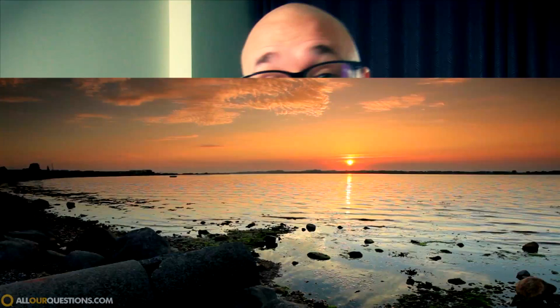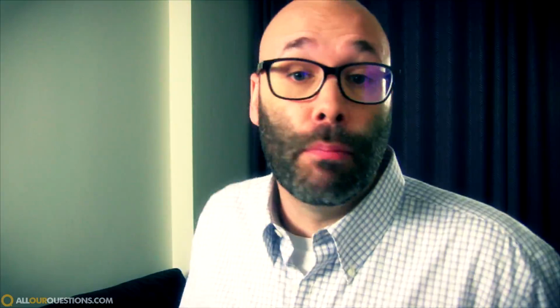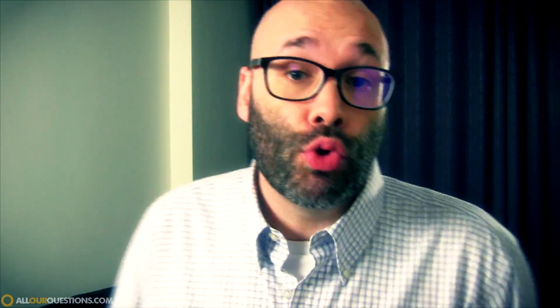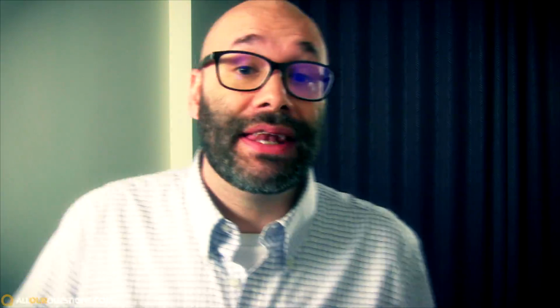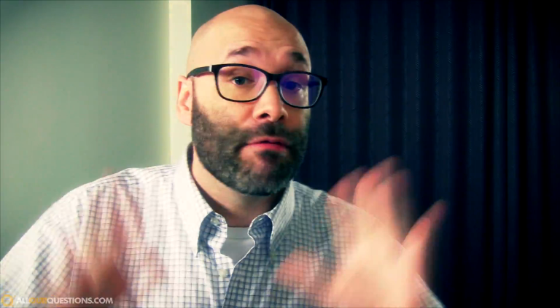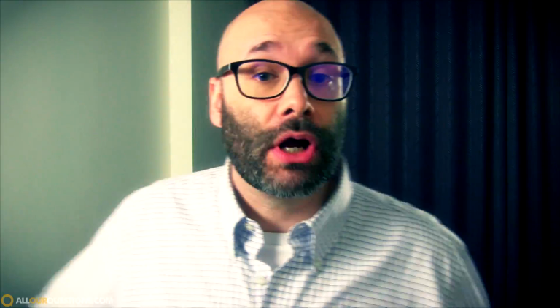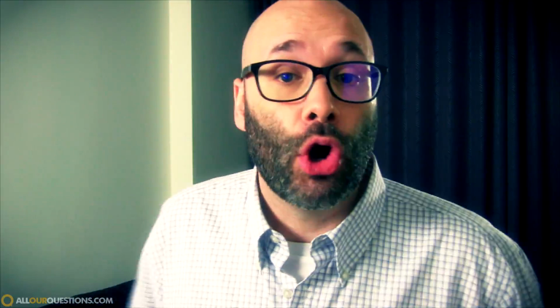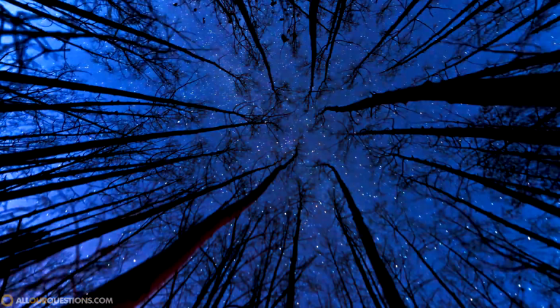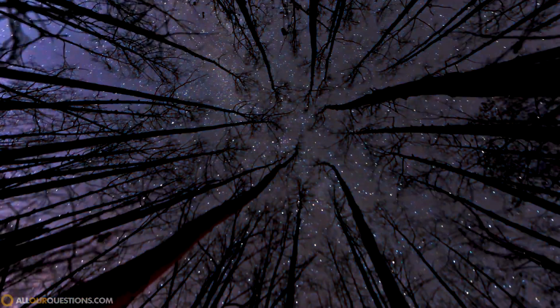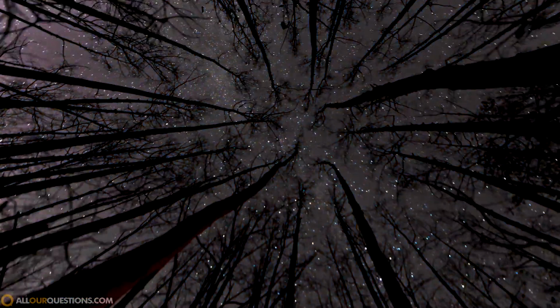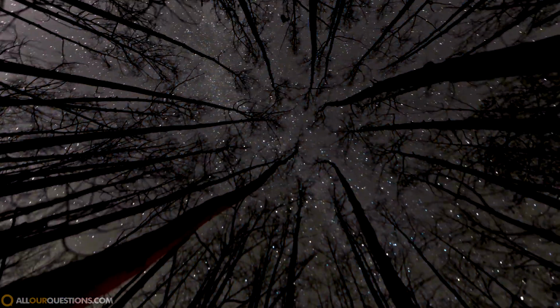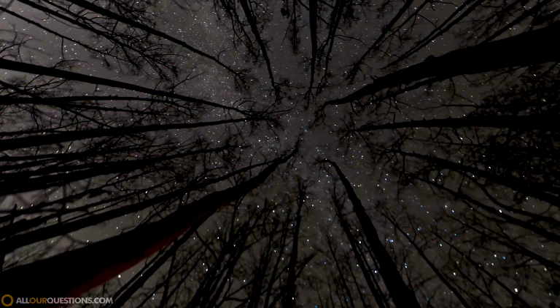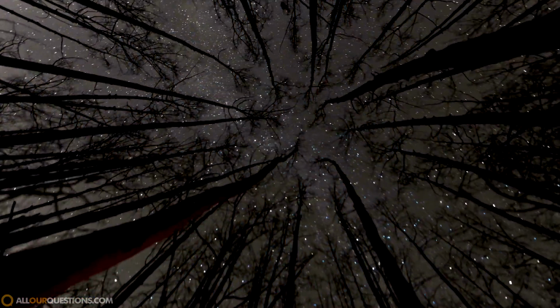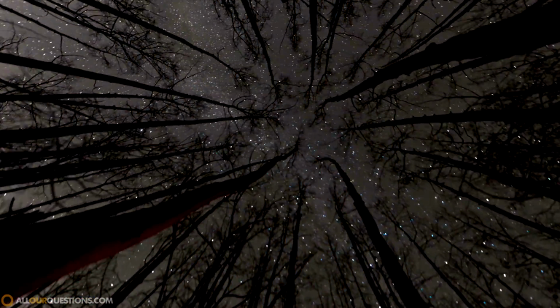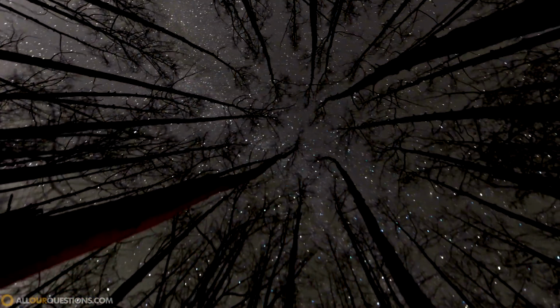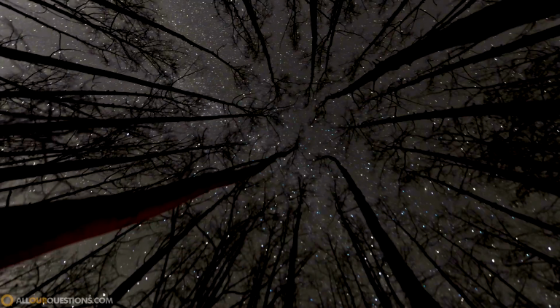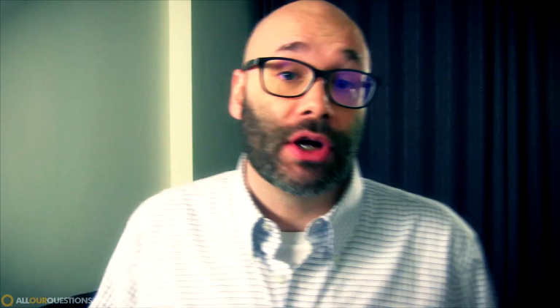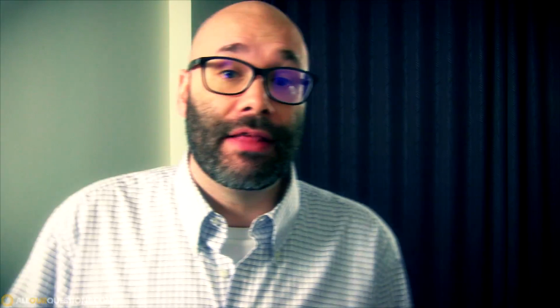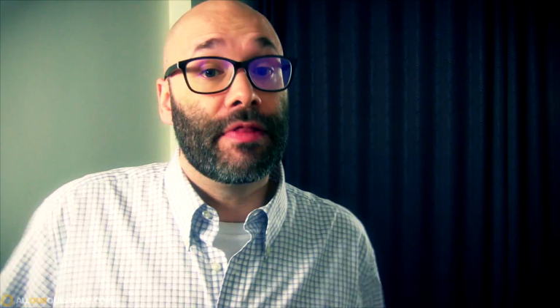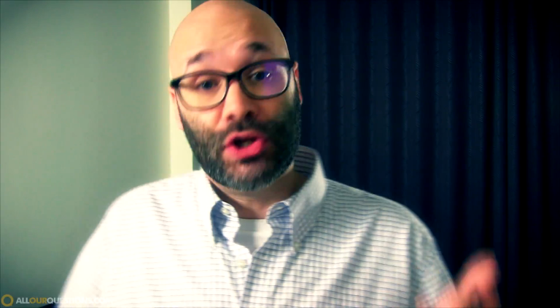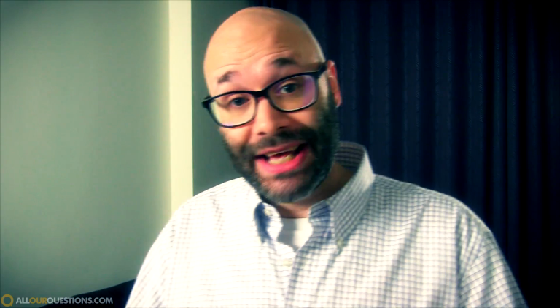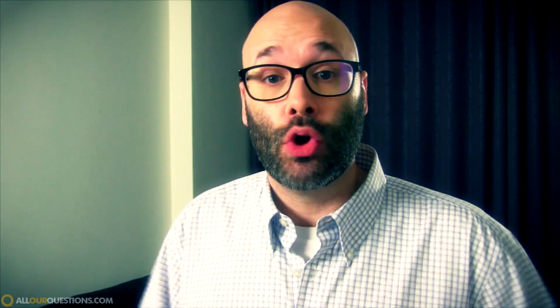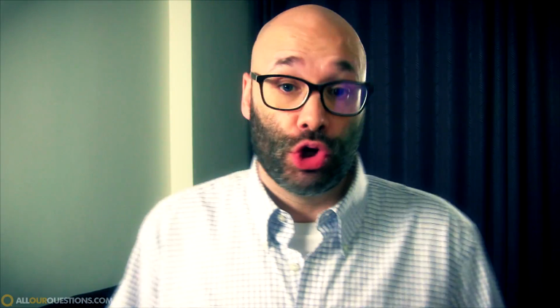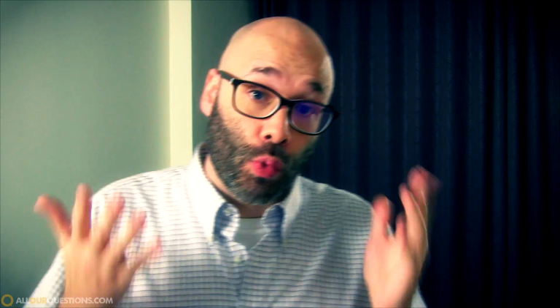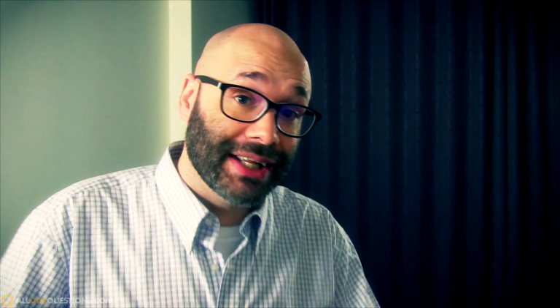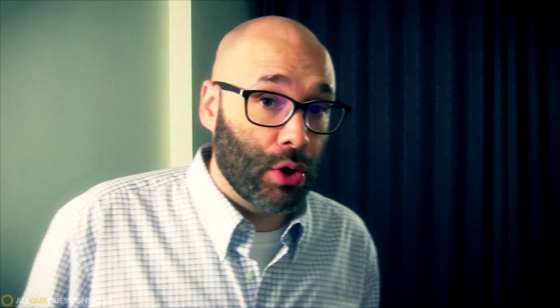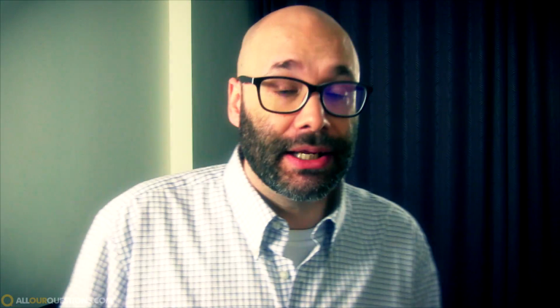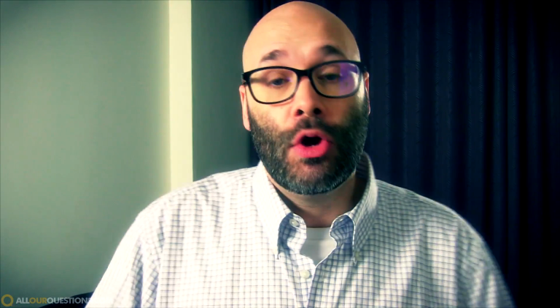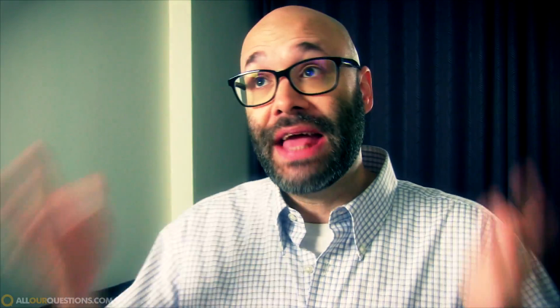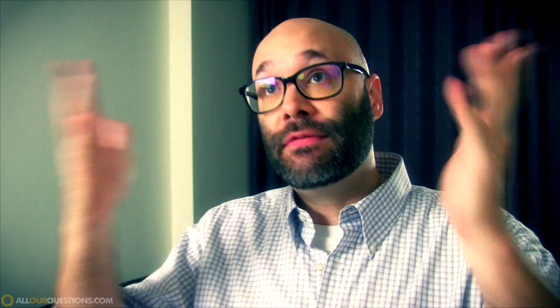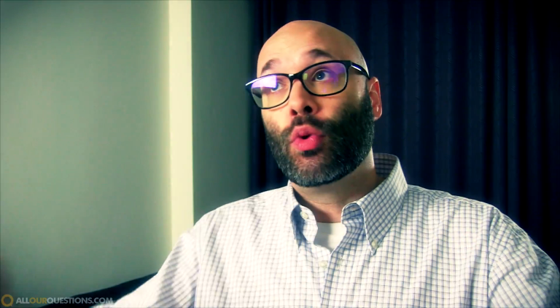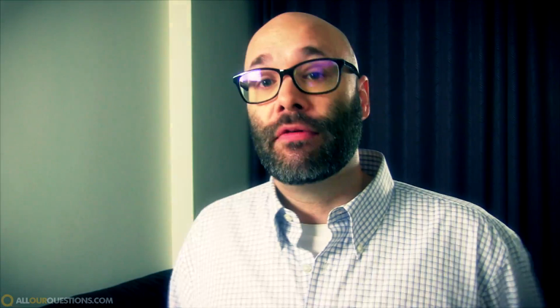At night the blue, red, and every other color go away, leaving us a stunning view of the universe, because we're on the dark side of the Earth and the Sun's rays are no longer directly interacting with the atmosphere that we're observing.